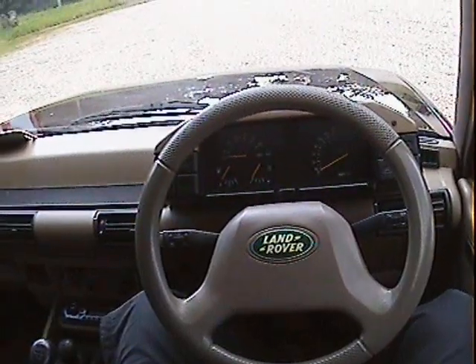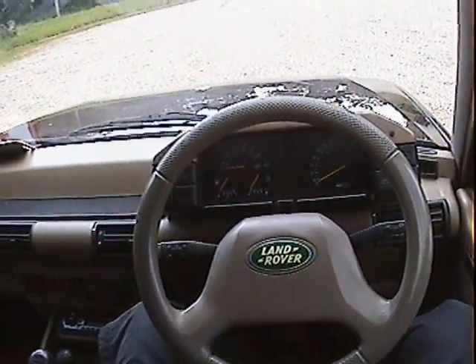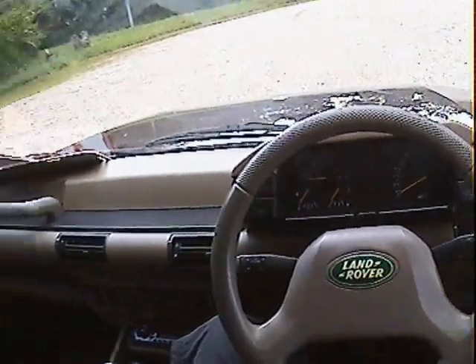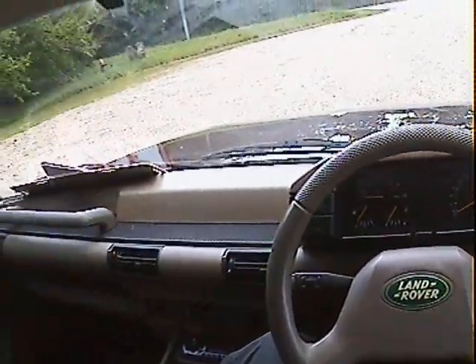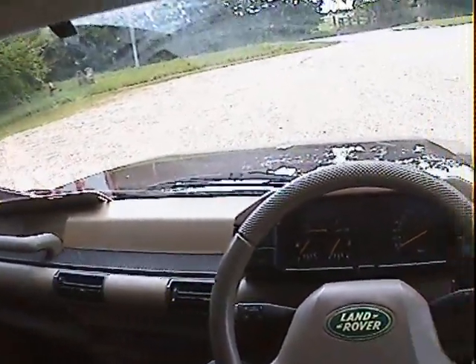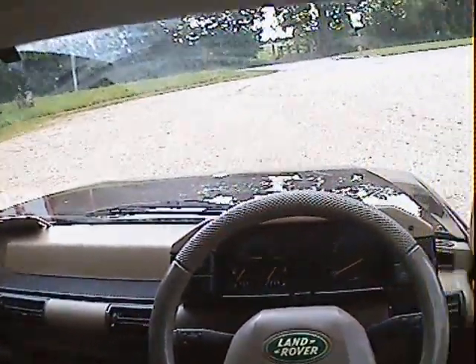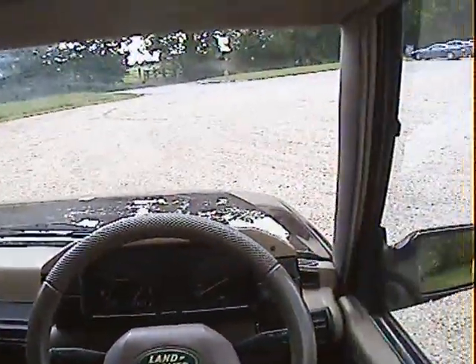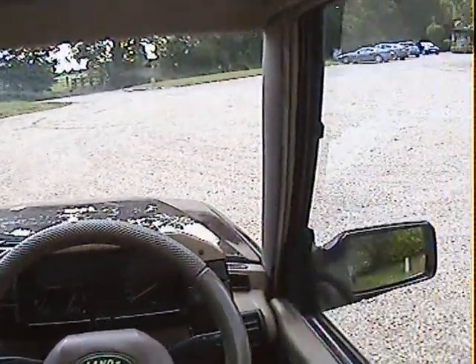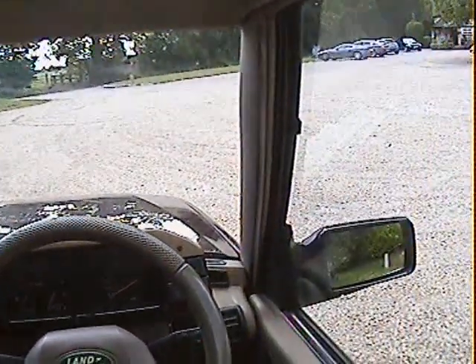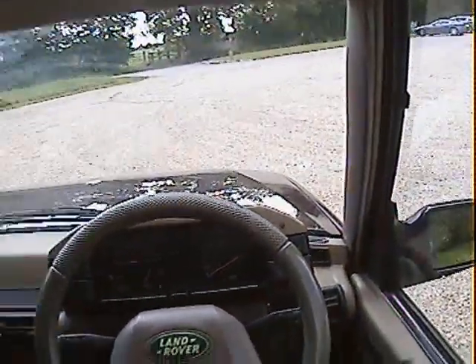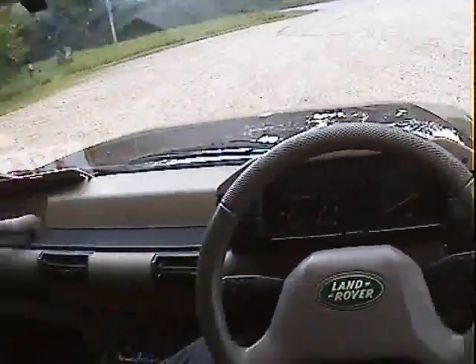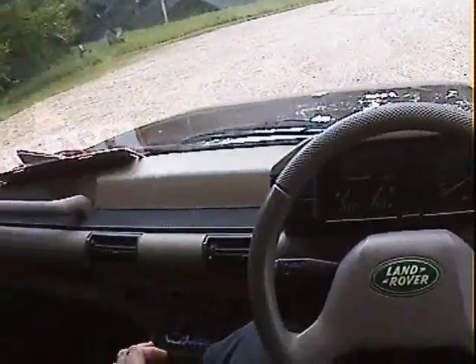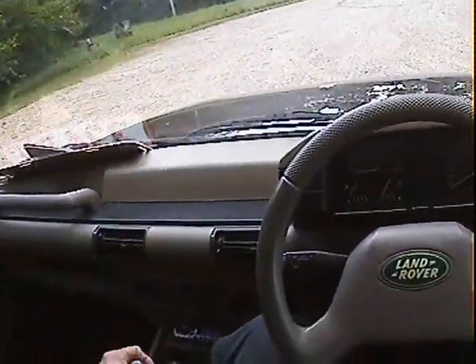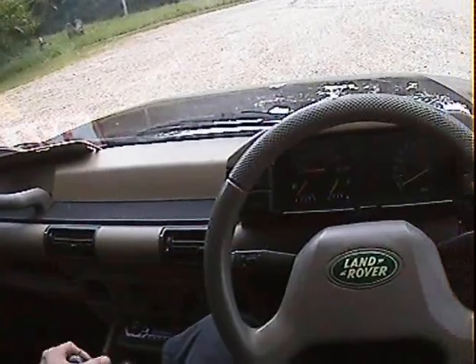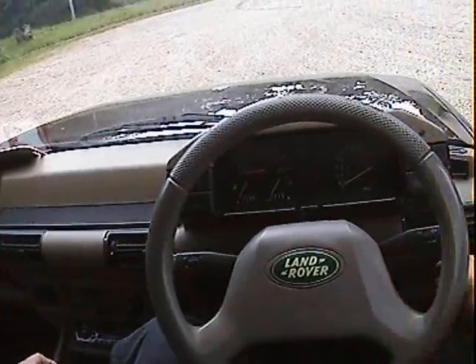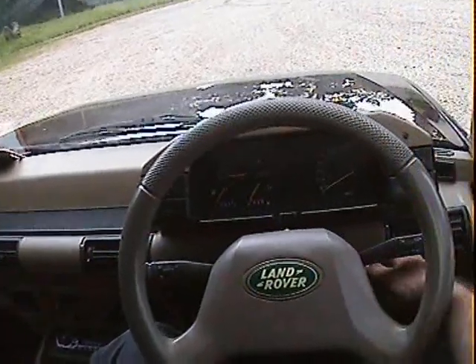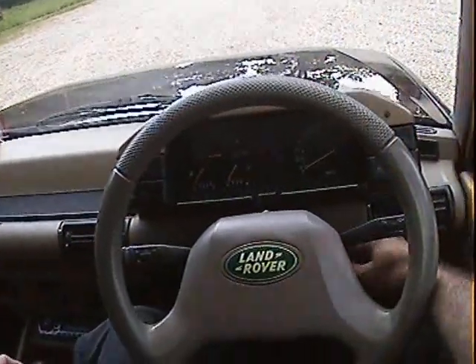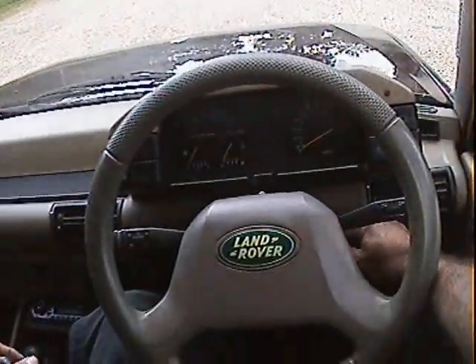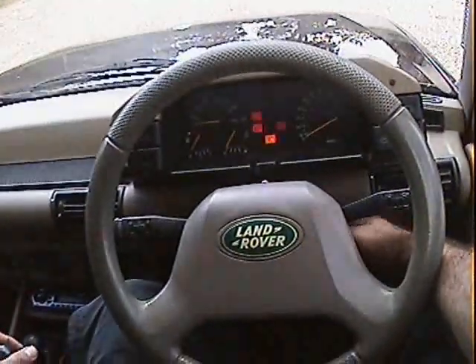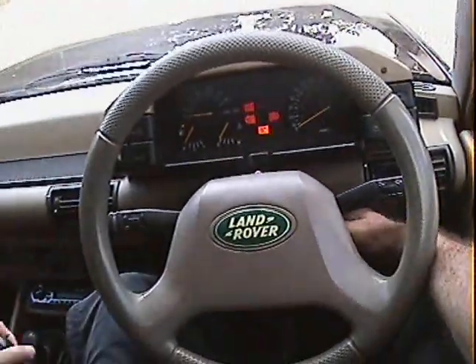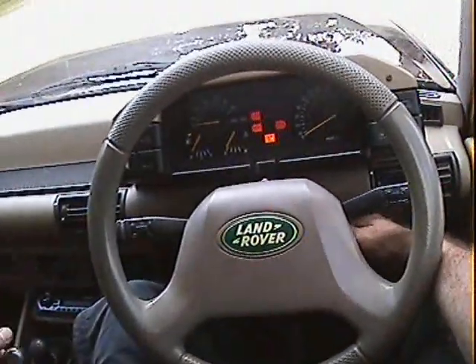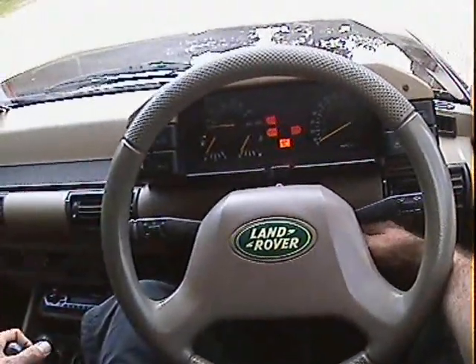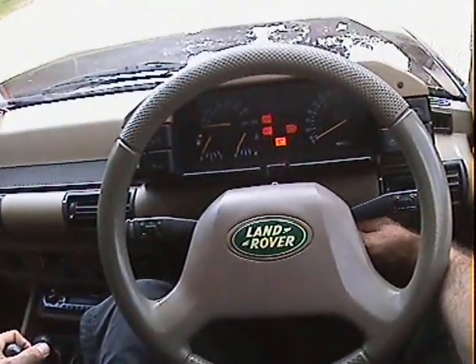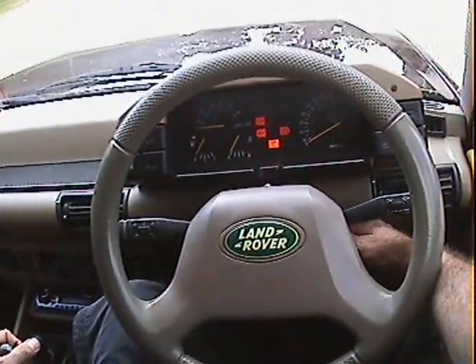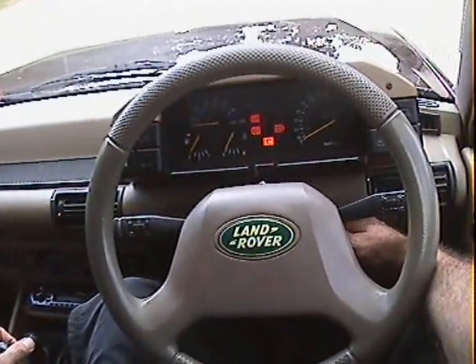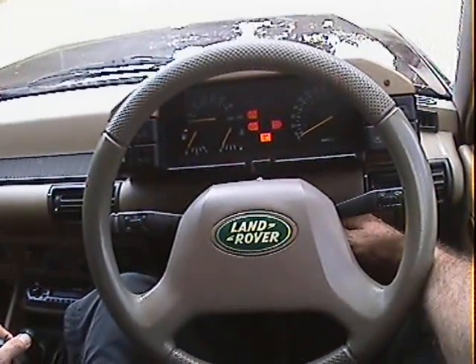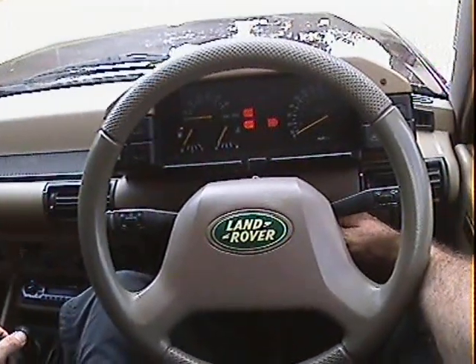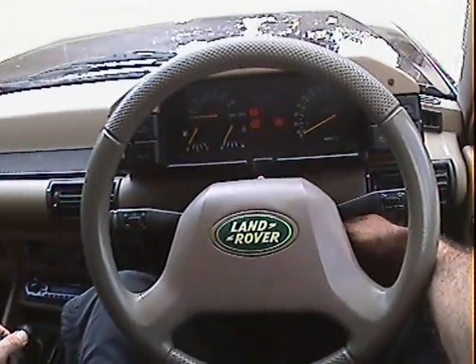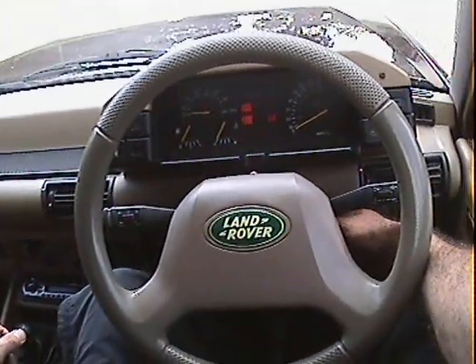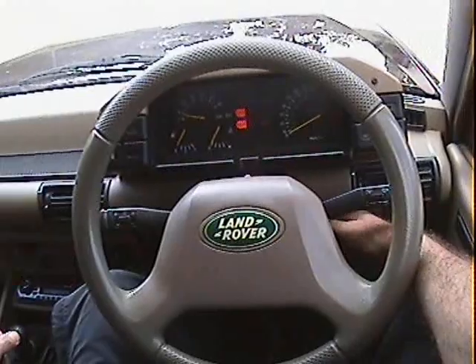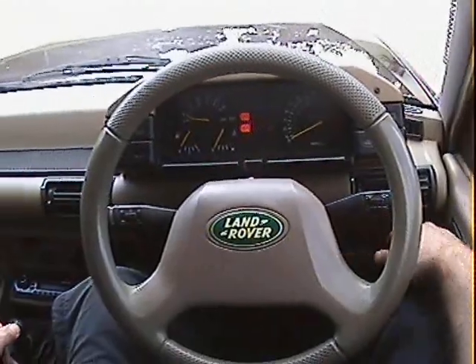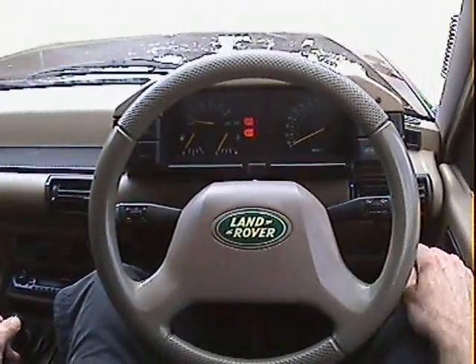Let's take this off-road prepared Land Rover Discovery 200TDI for a spin. The lights come up, starts beautifully.